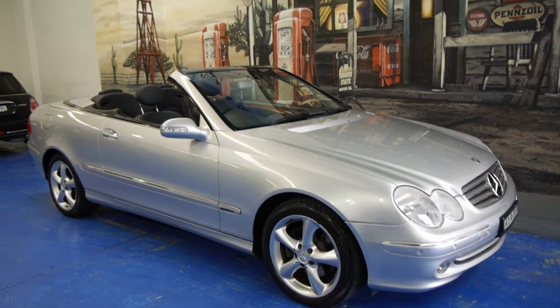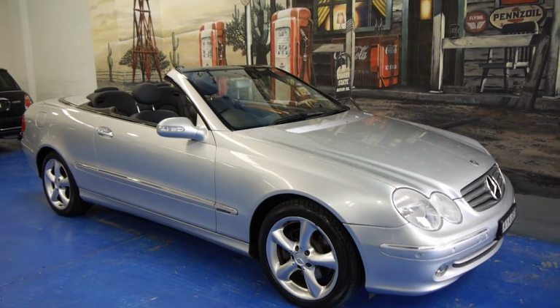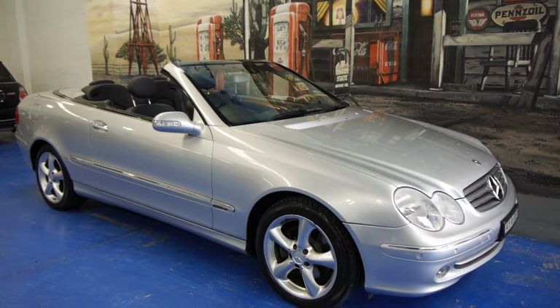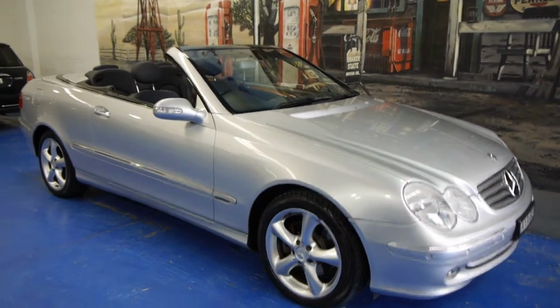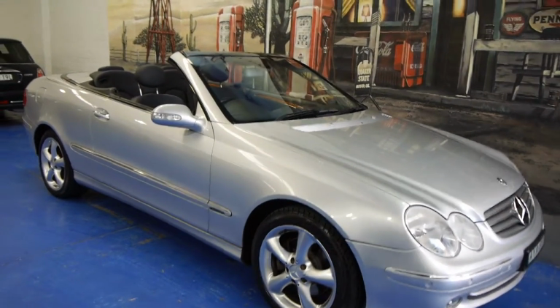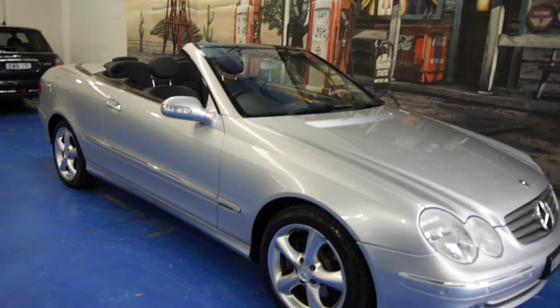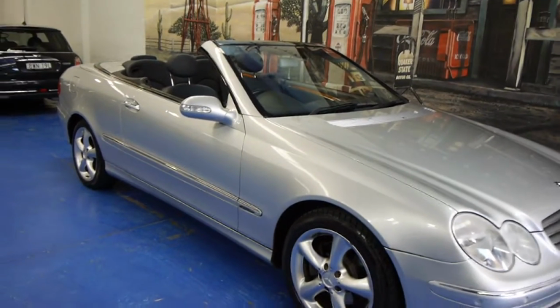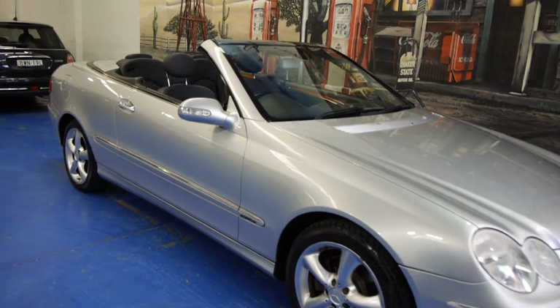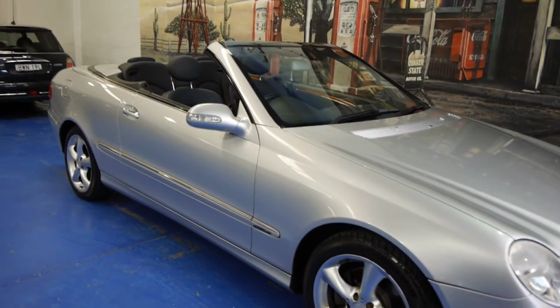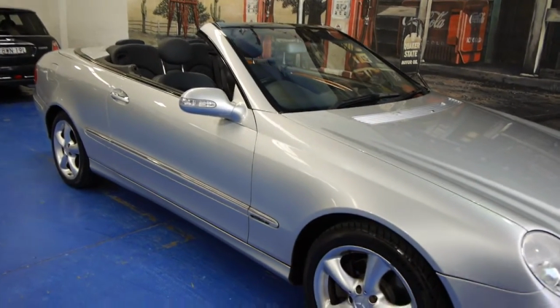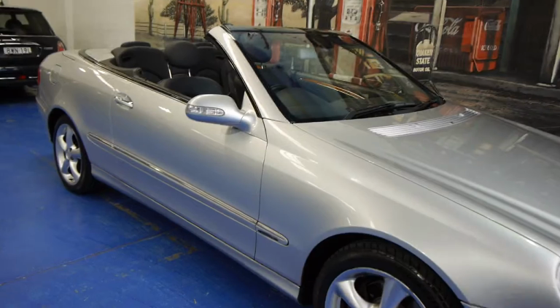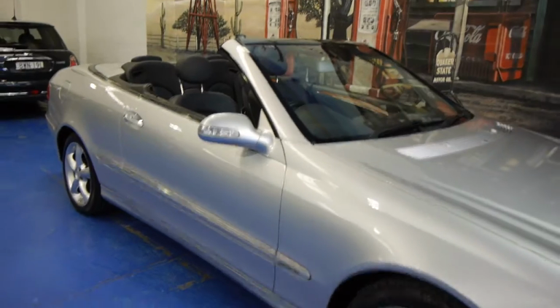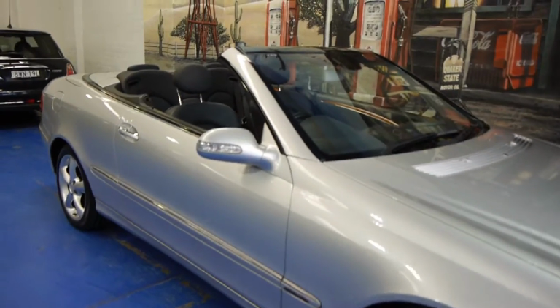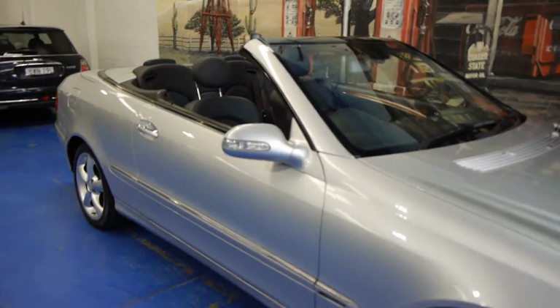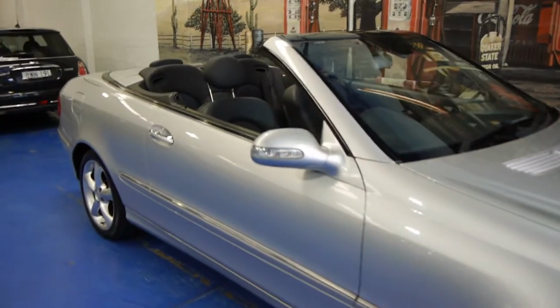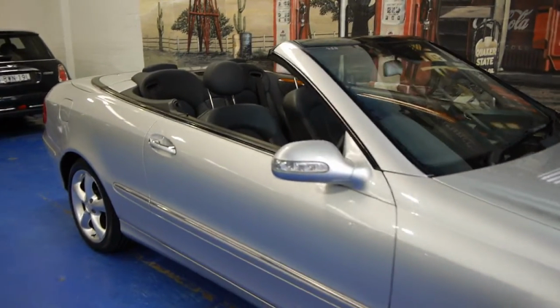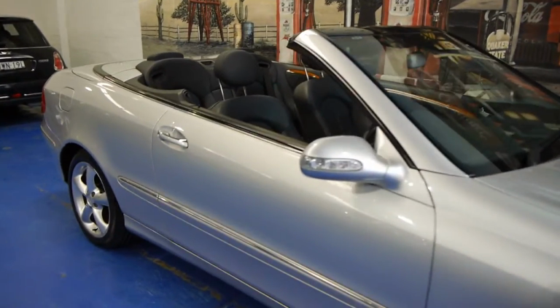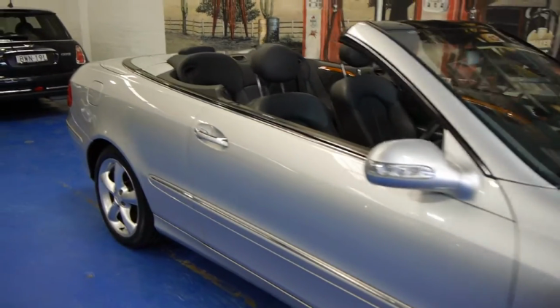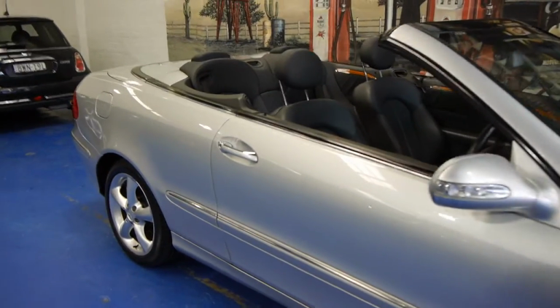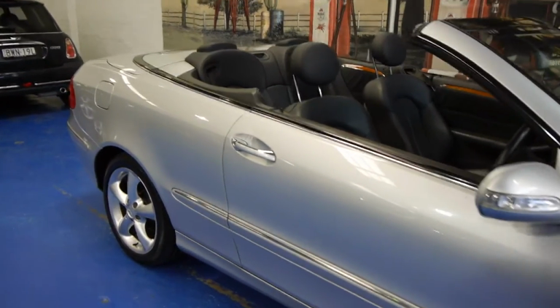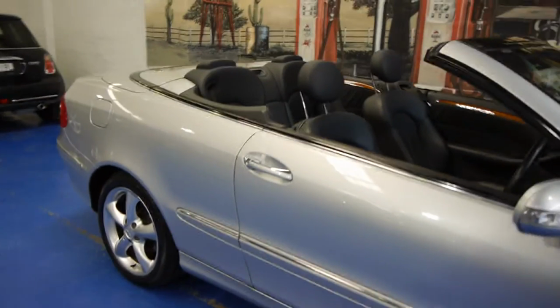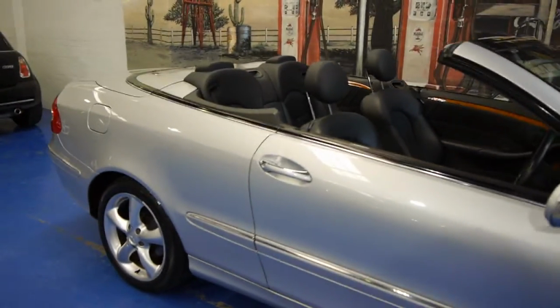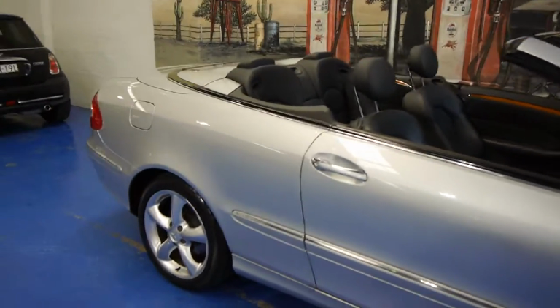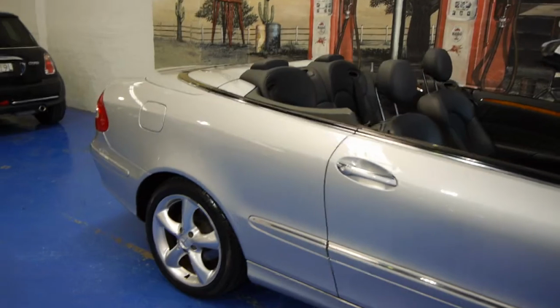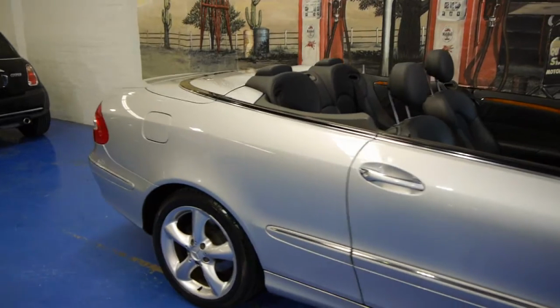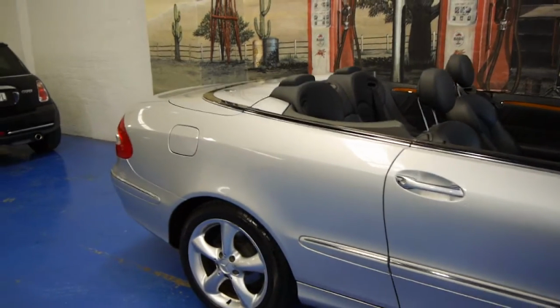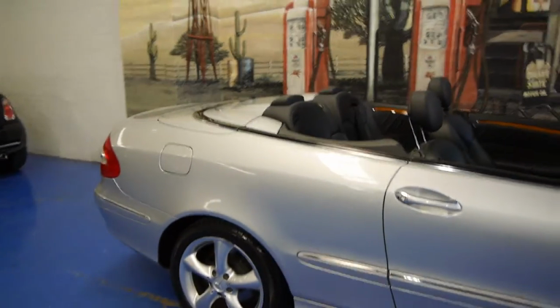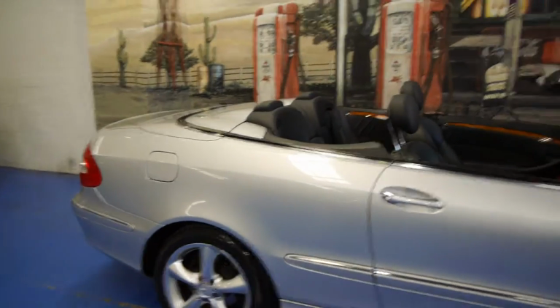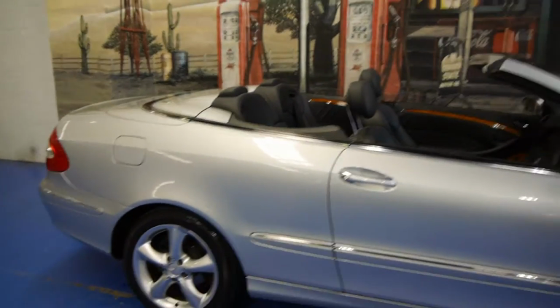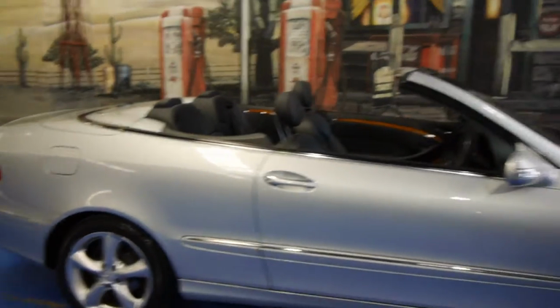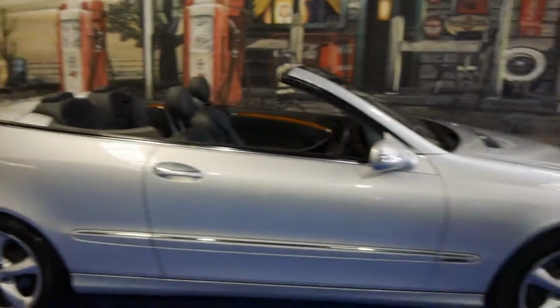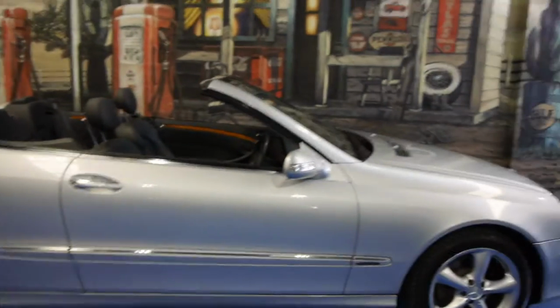Today we have for you a 2003 CLK 320 Elegance. This car is in immaculate condition and has only travelled 80,000 kilometres.